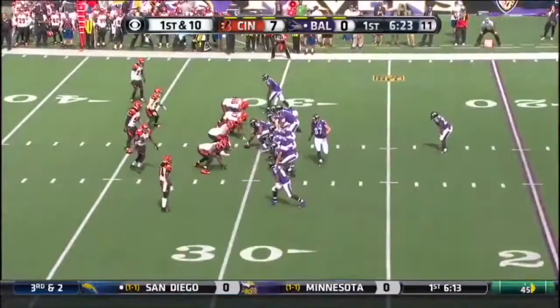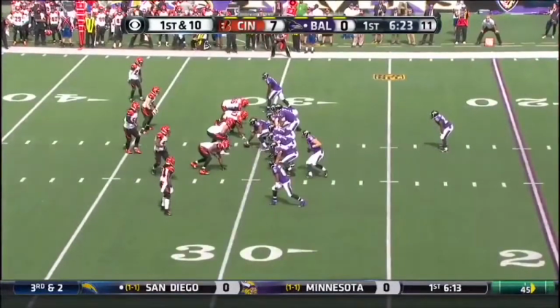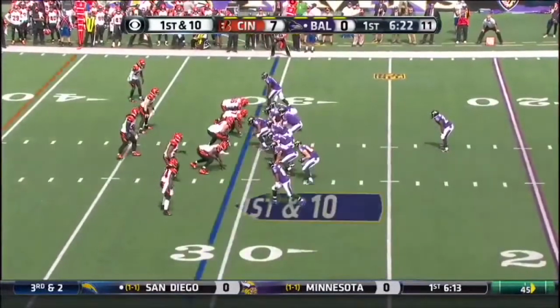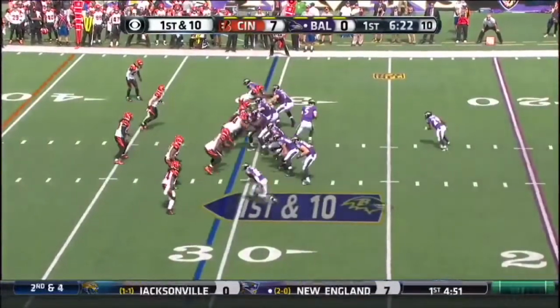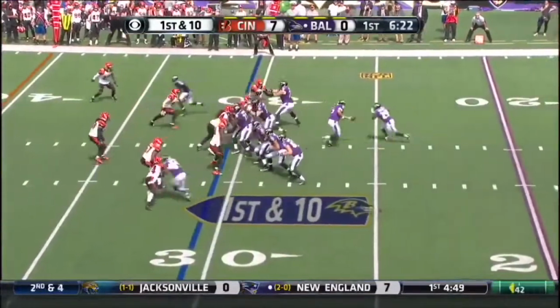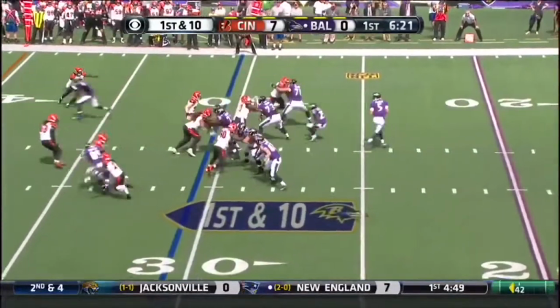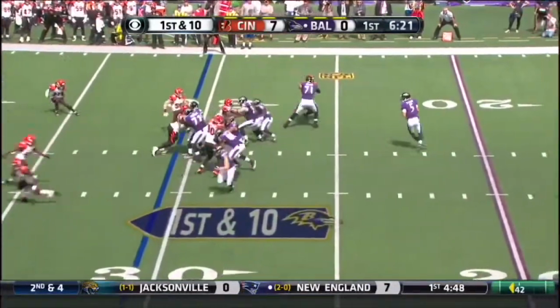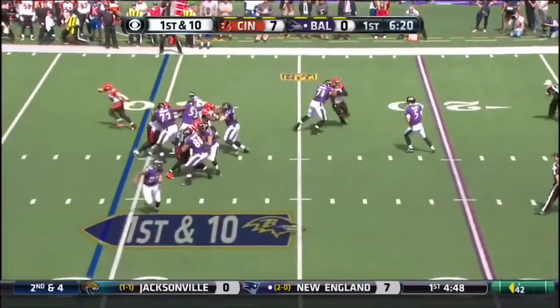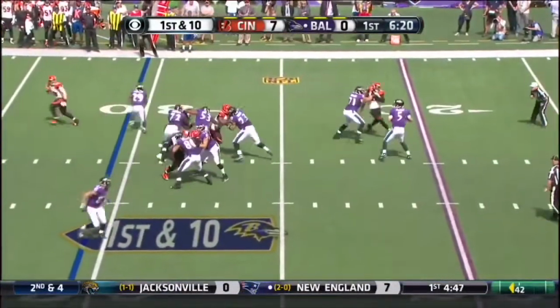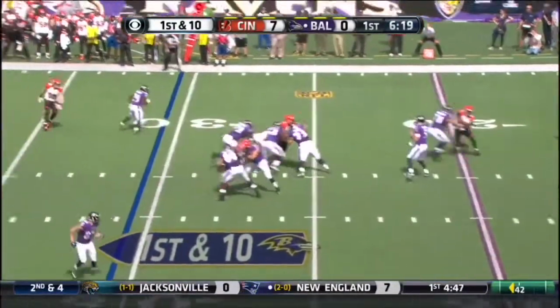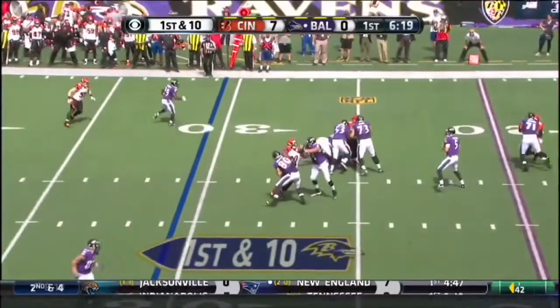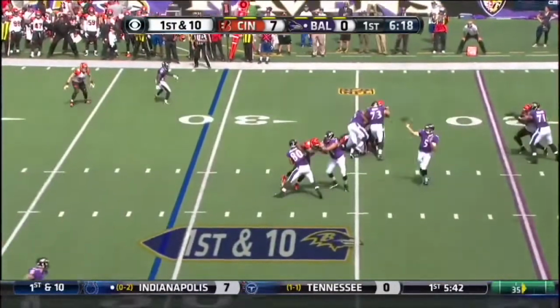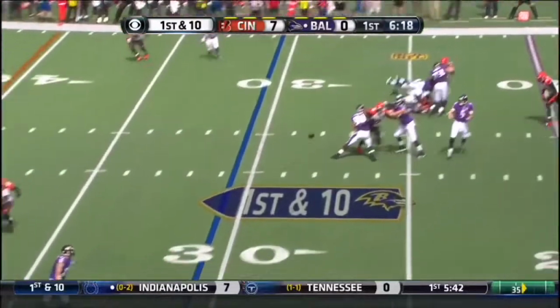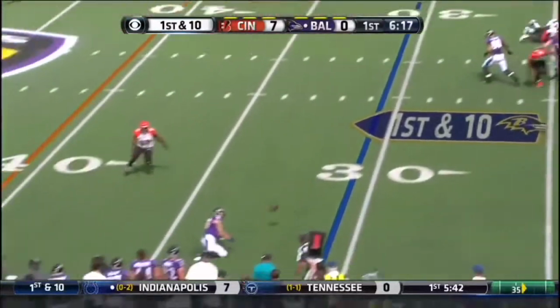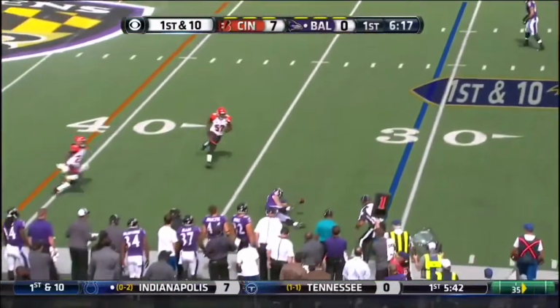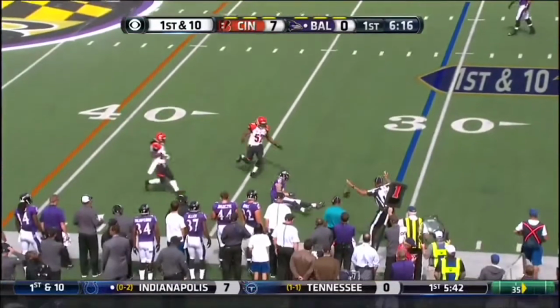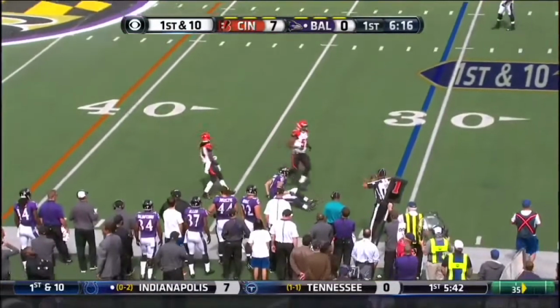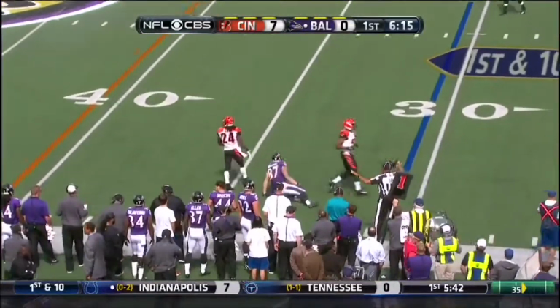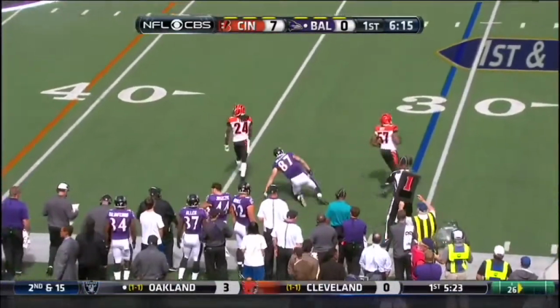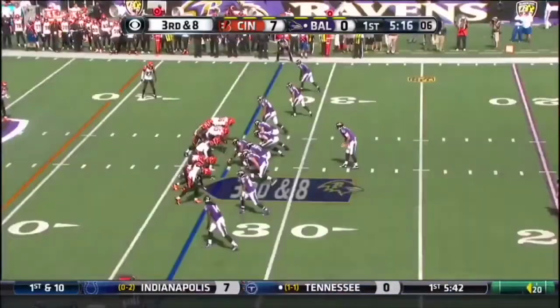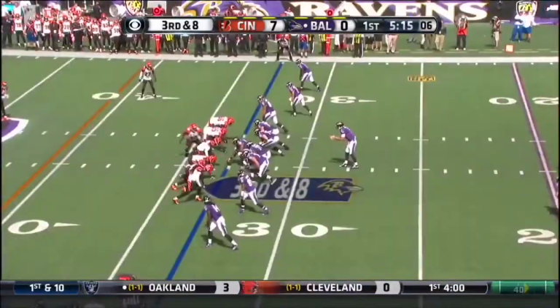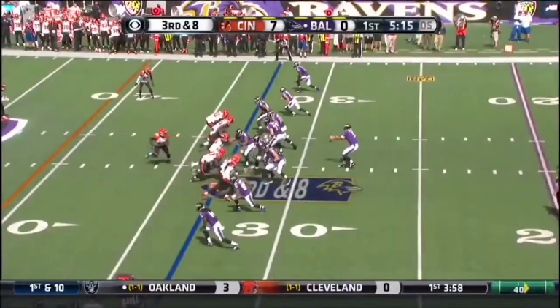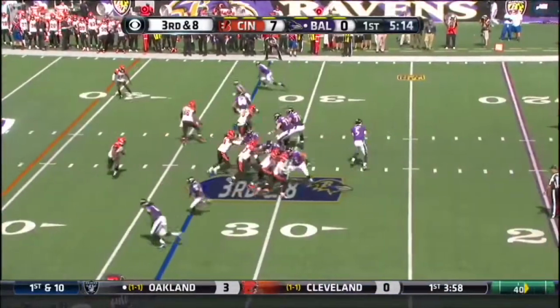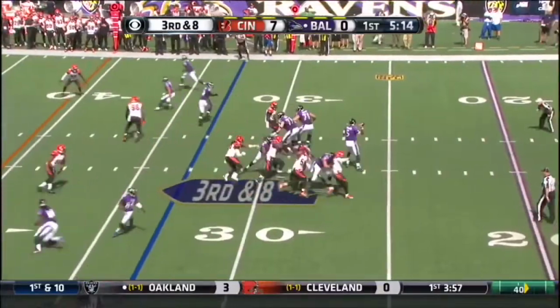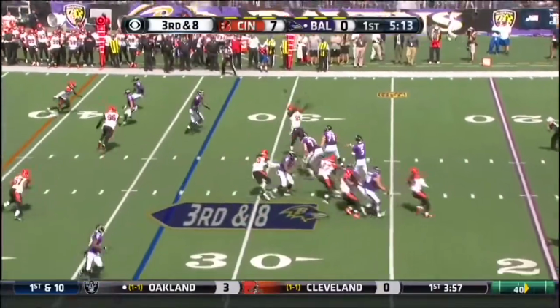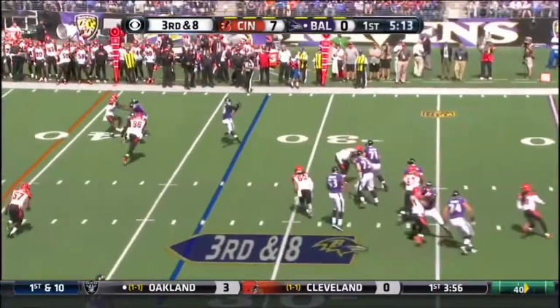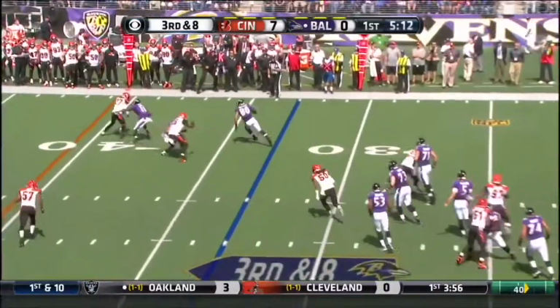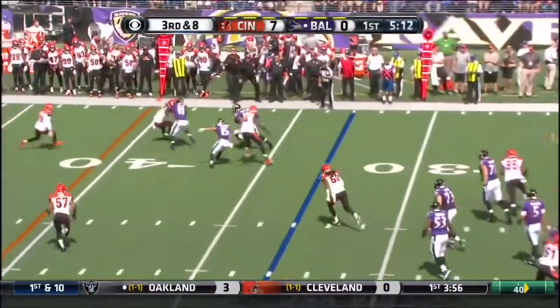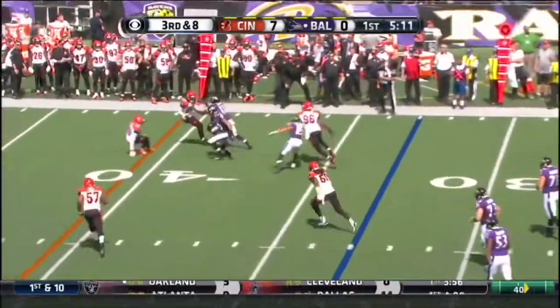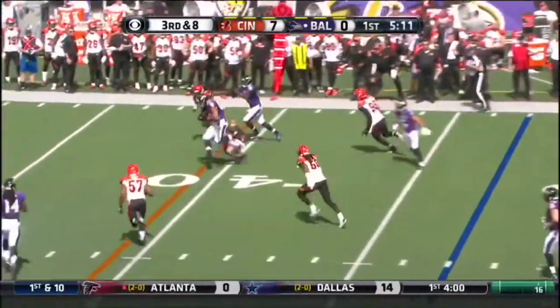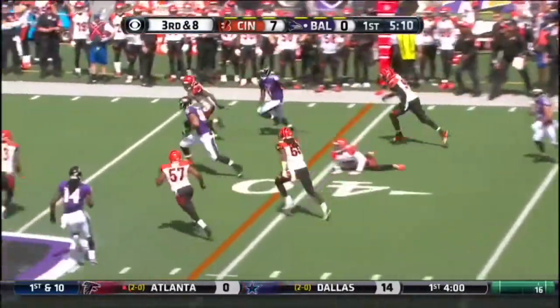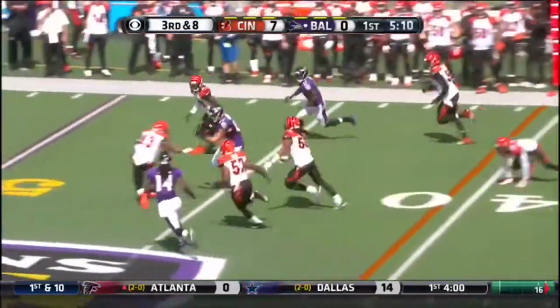Justin Forsett back in the game. It's a play action. Flacco with time and a short hop pass to his tight end. The Ravens with third down and eight. Flacco to Gilmore. Gilmore has the first down.